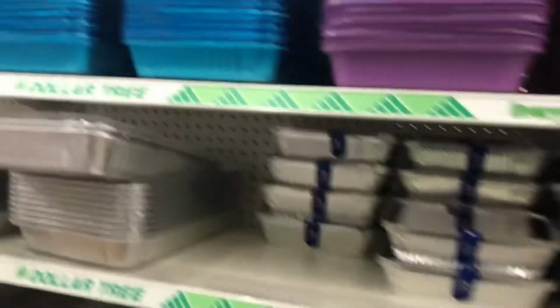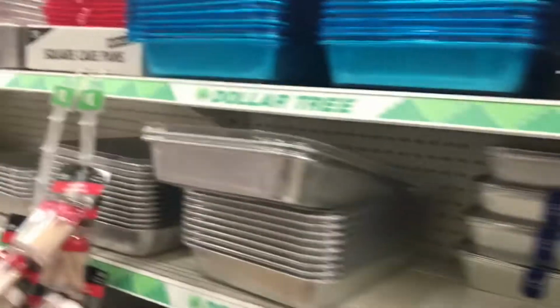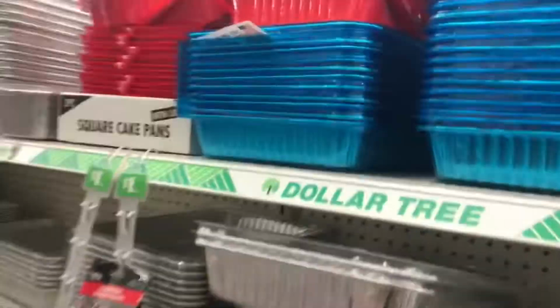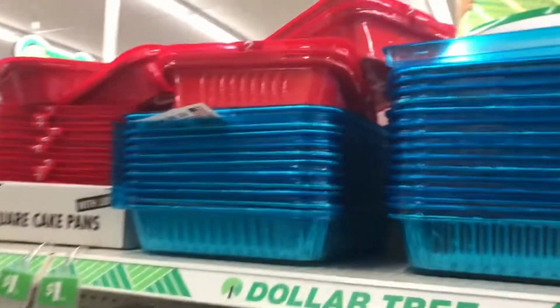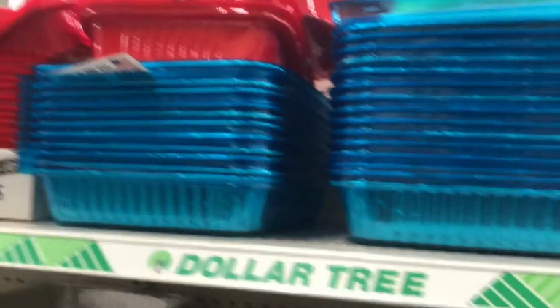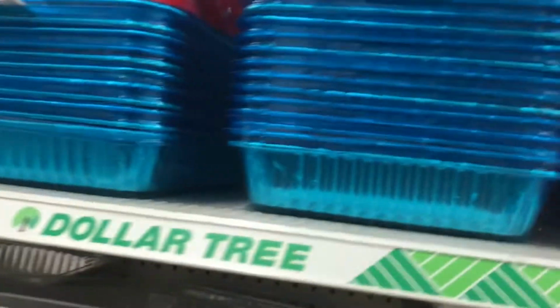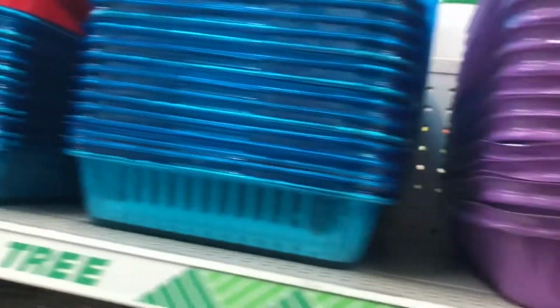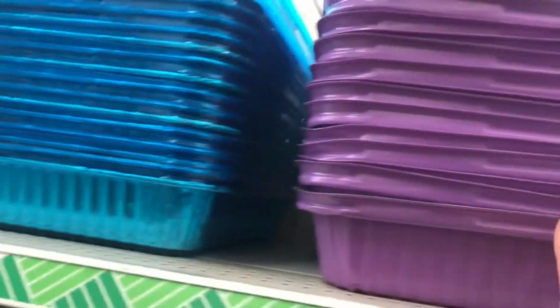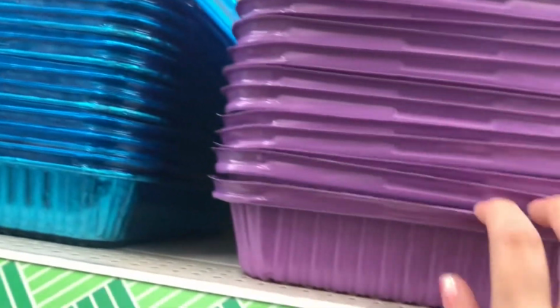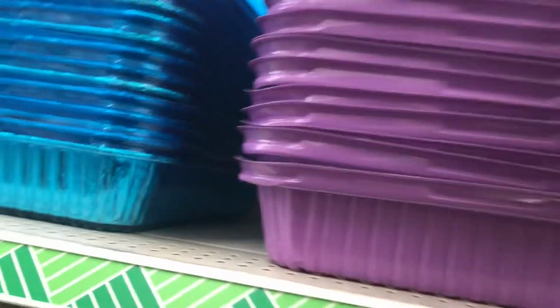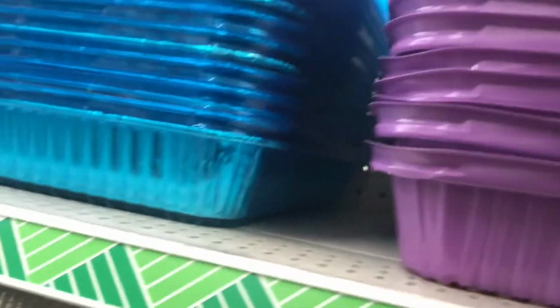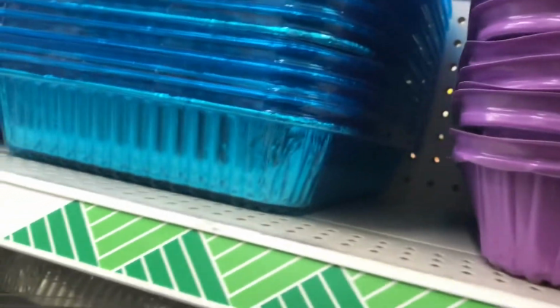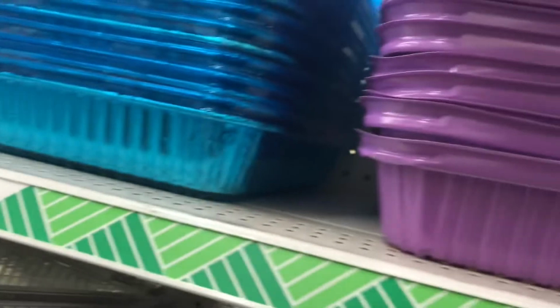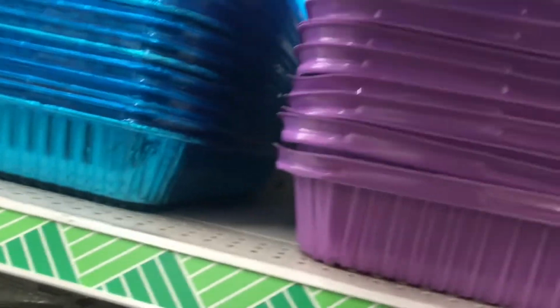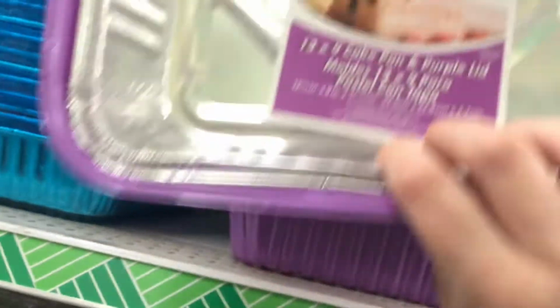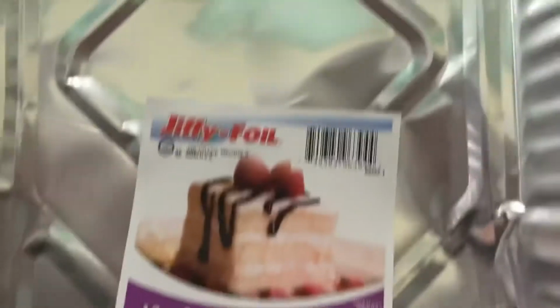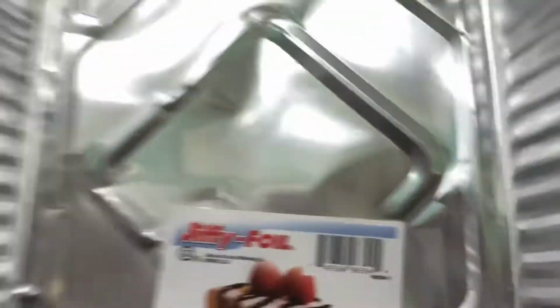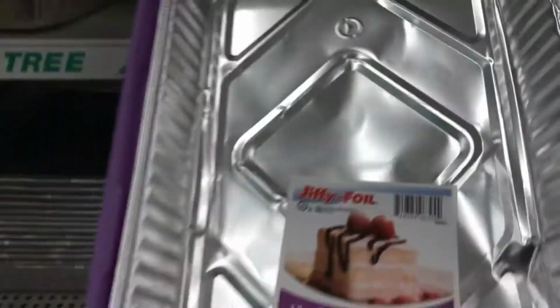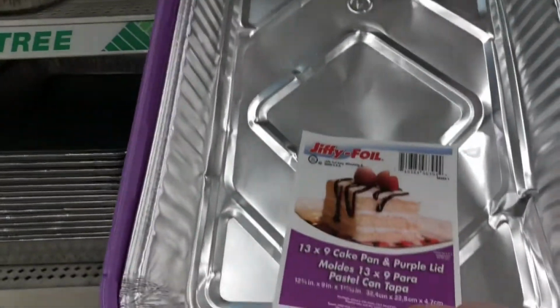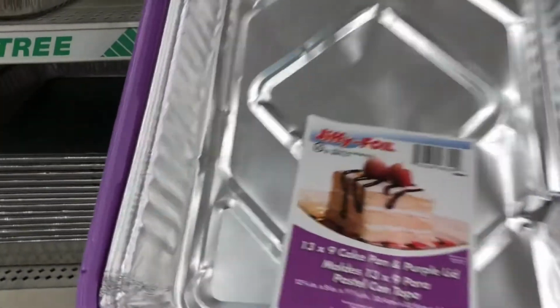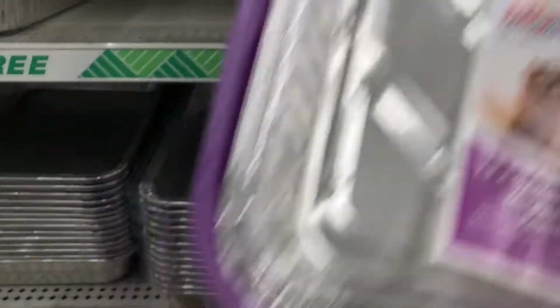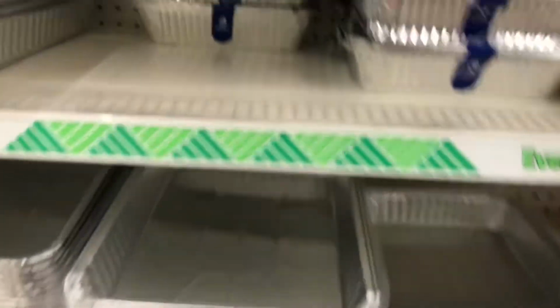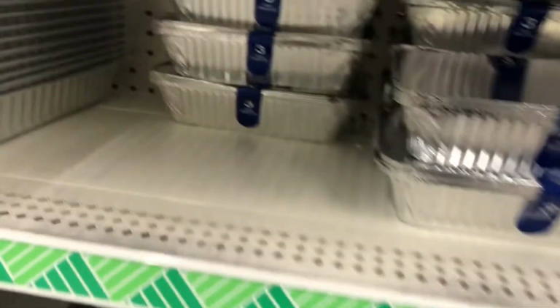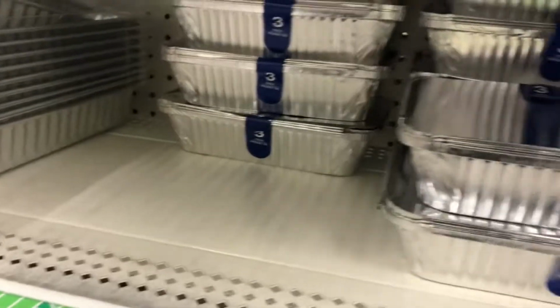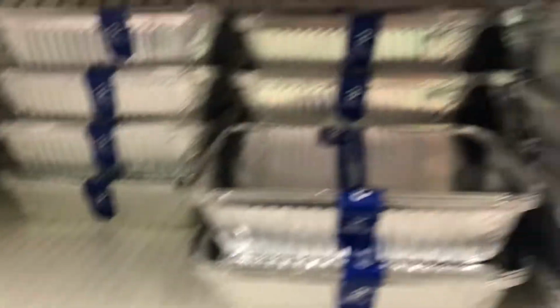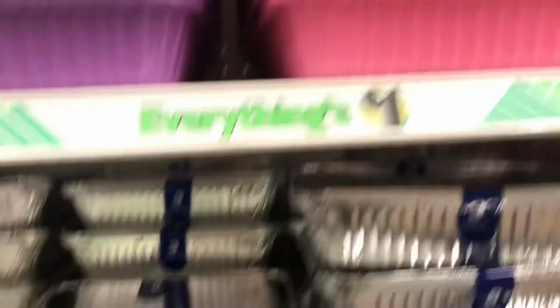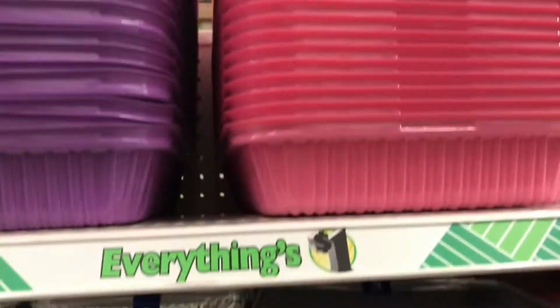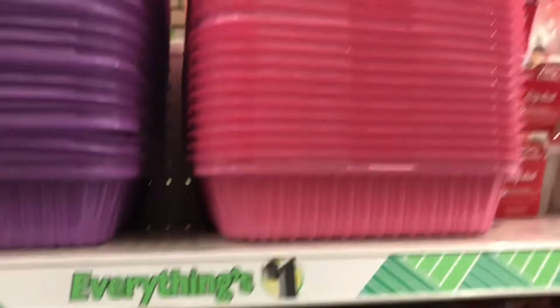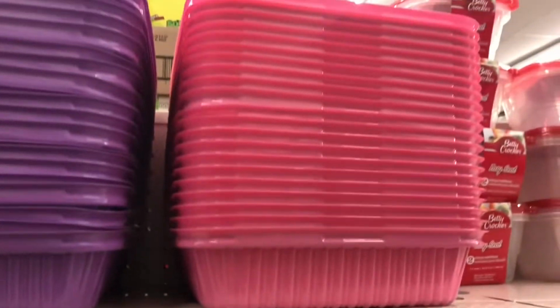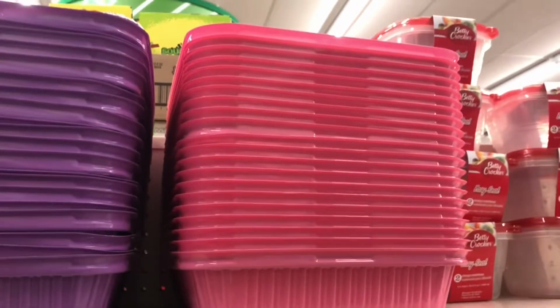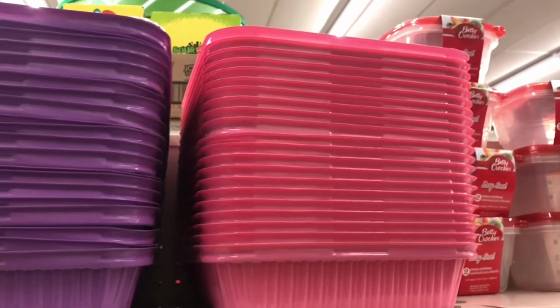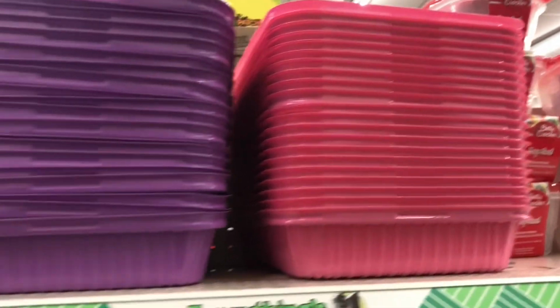In the kitchen aisle they had some Easter shades and disposable tins. Now I'm going to head to the checkout.